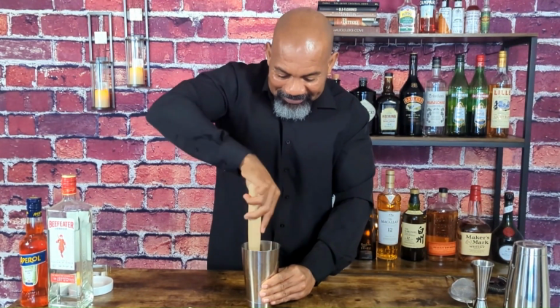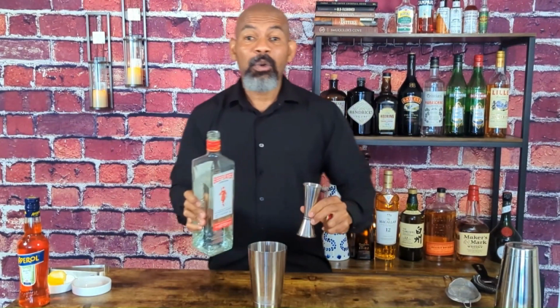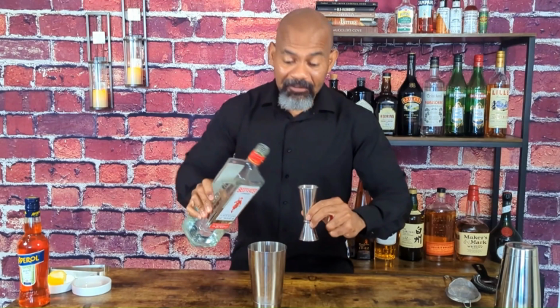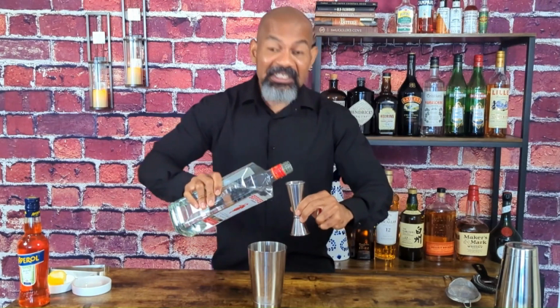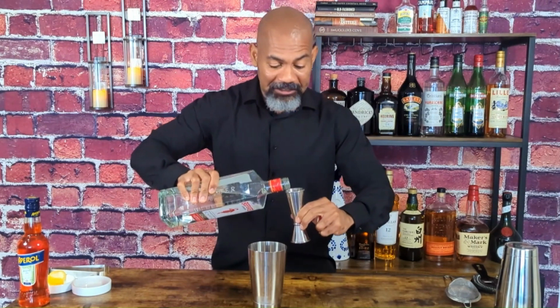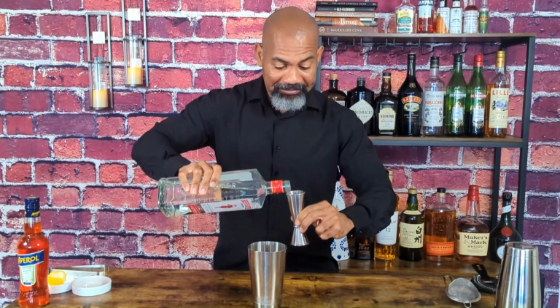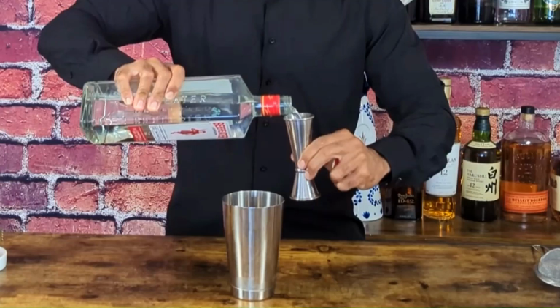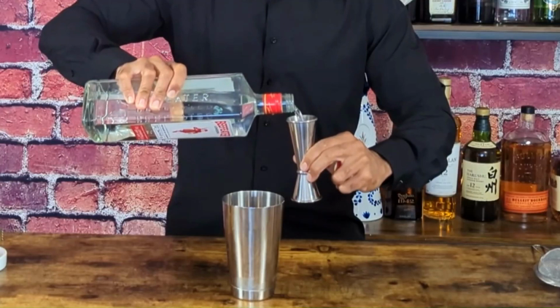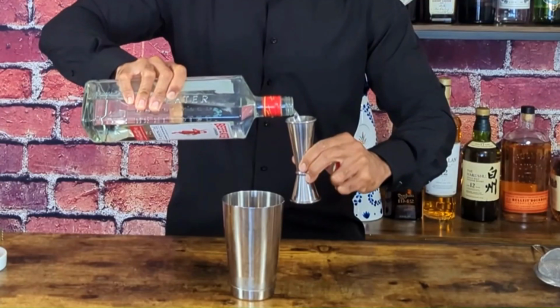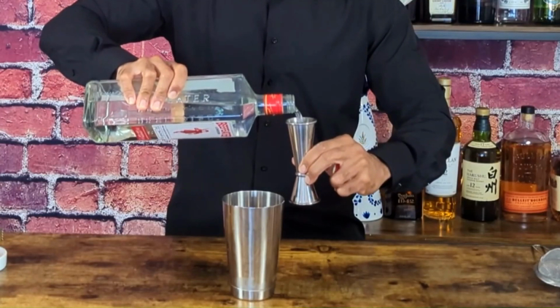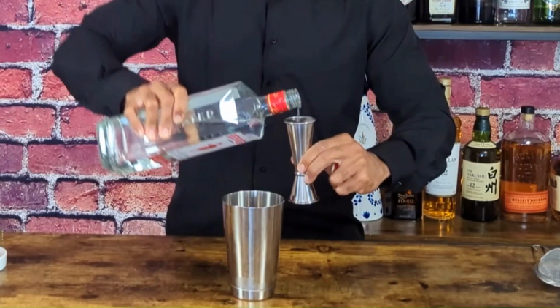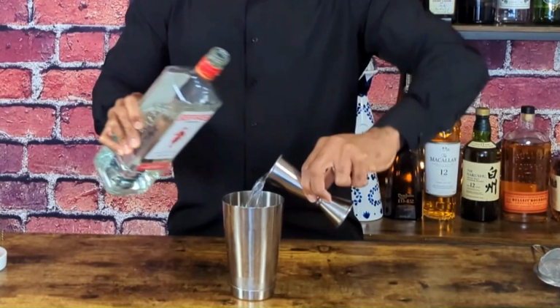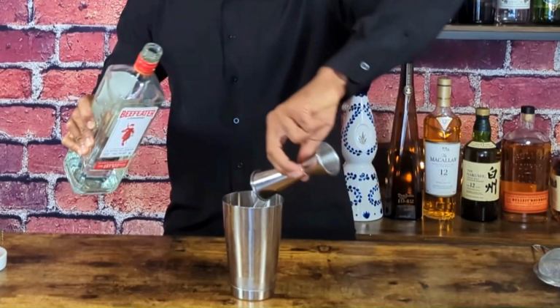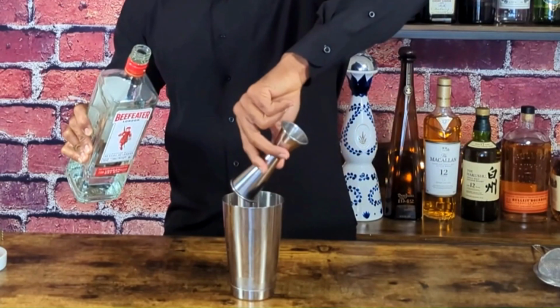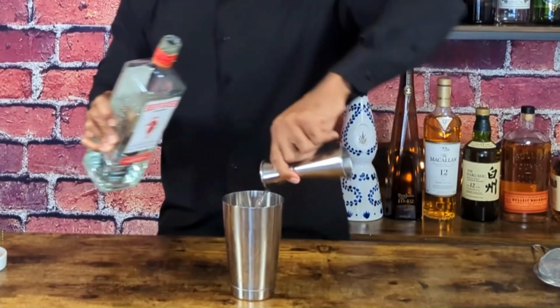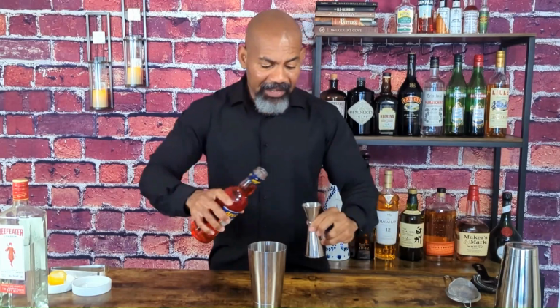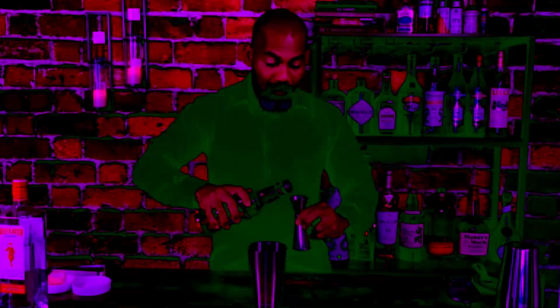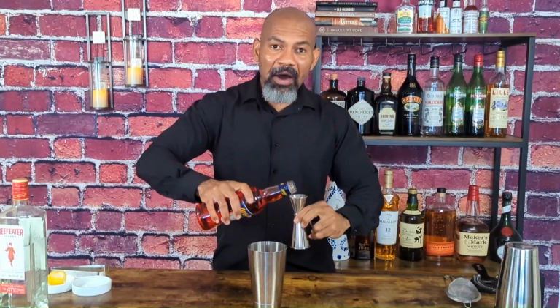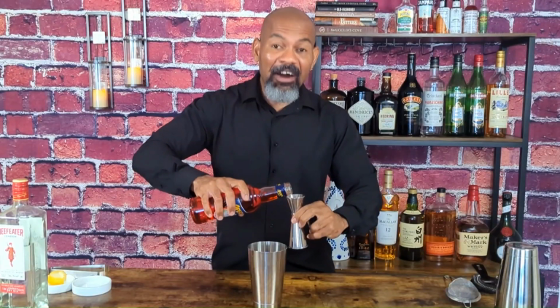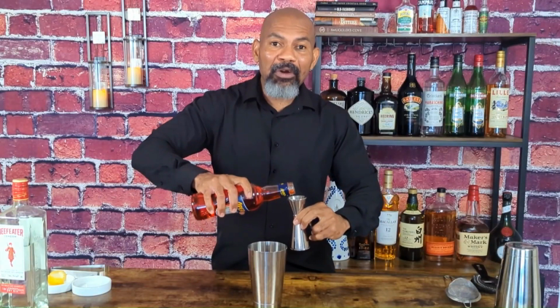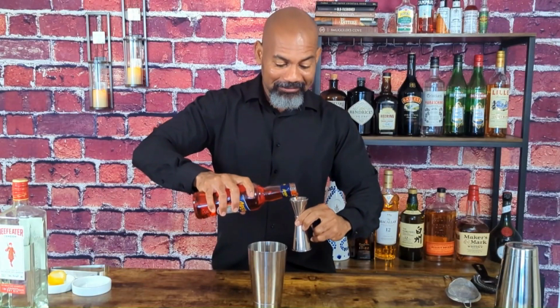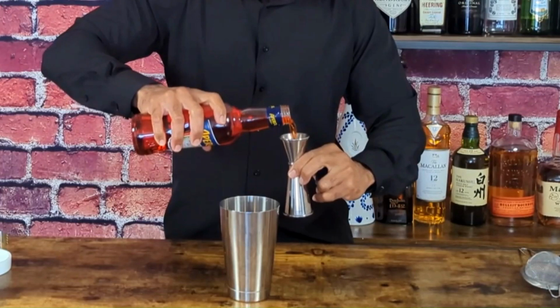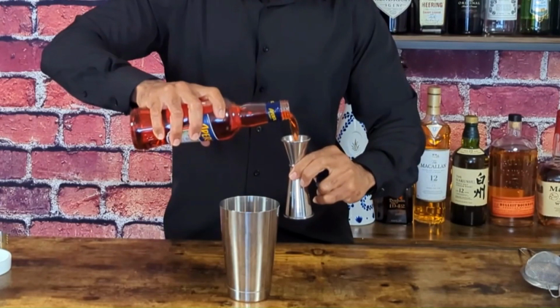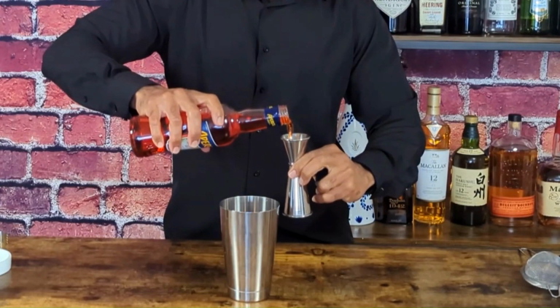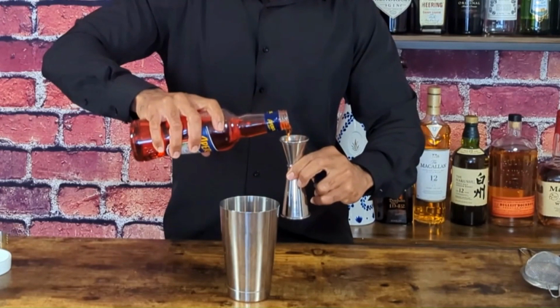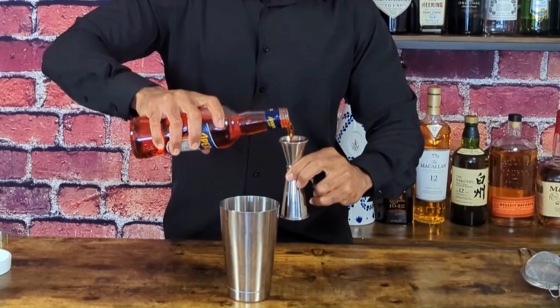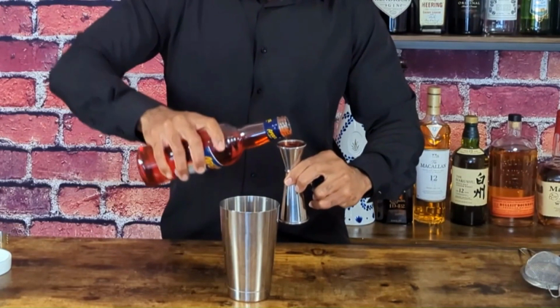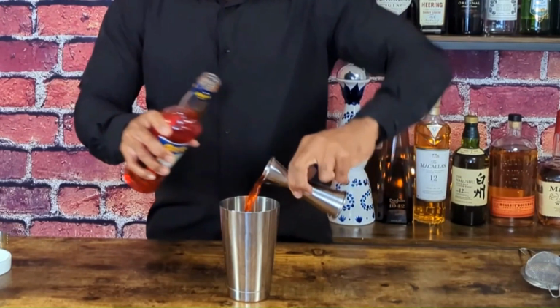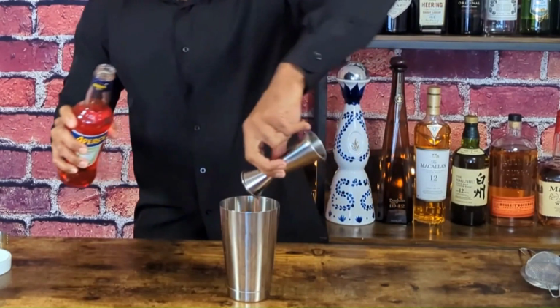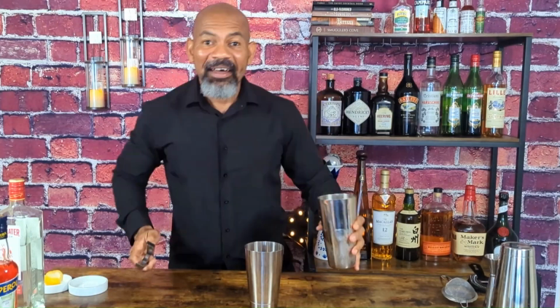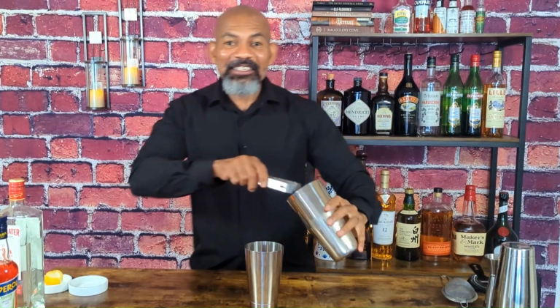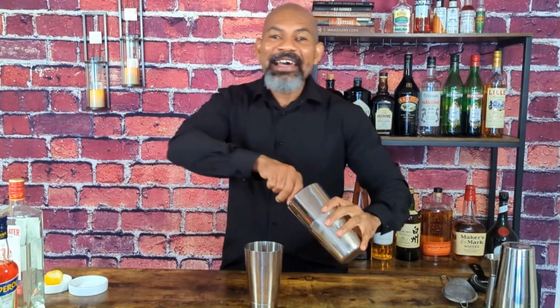Add two and a half ounces of gin, followed by one ounce of aperol, then add some ice.